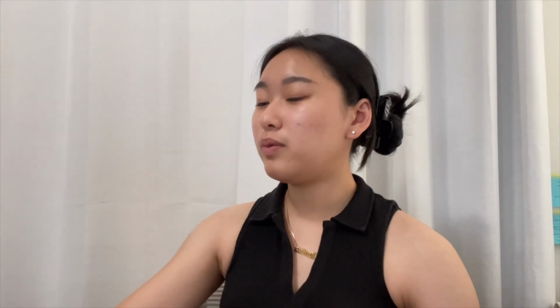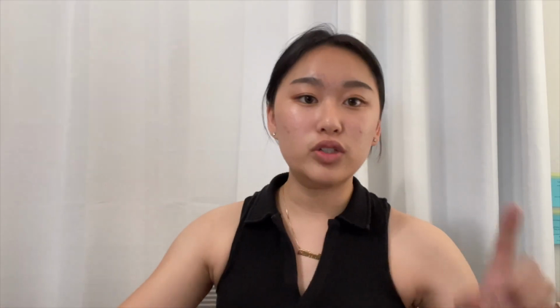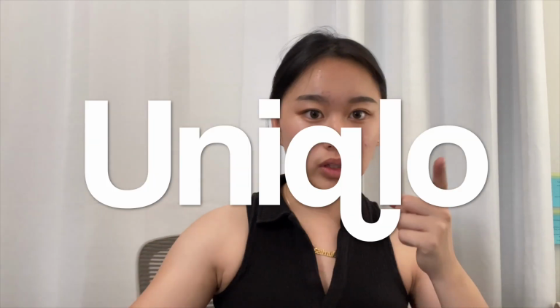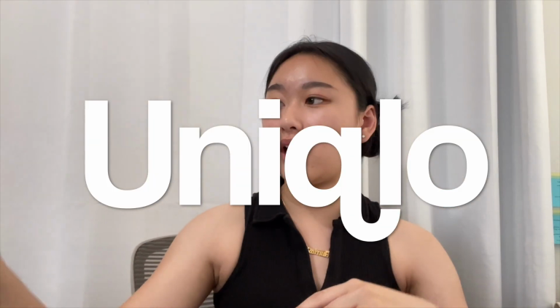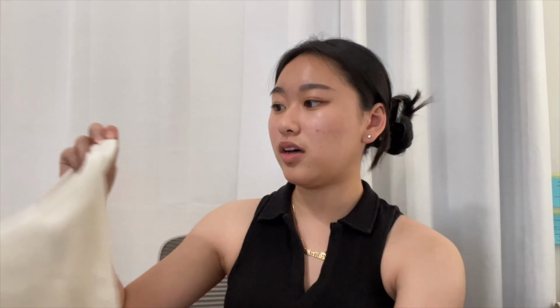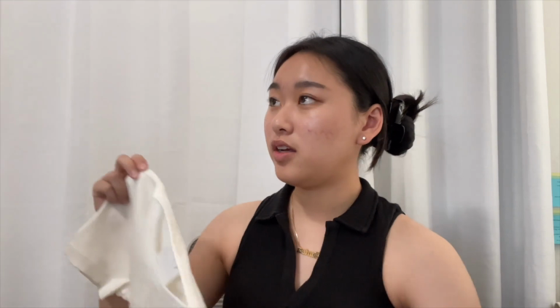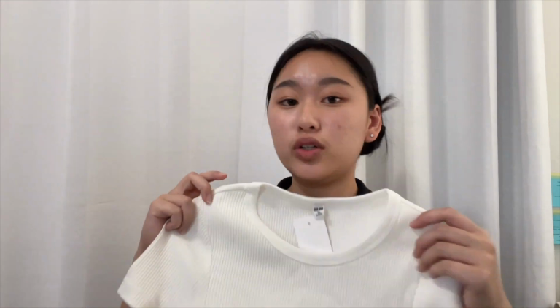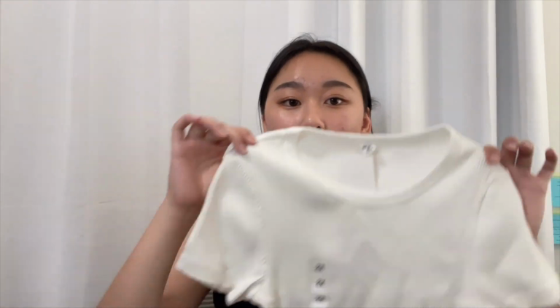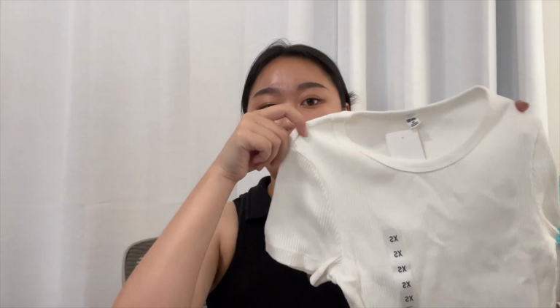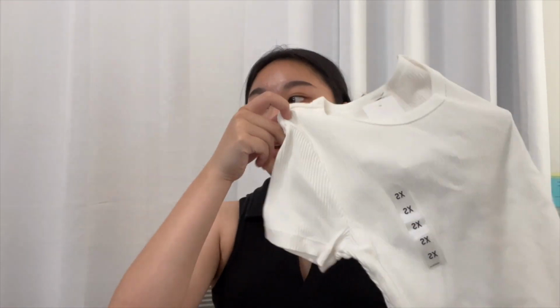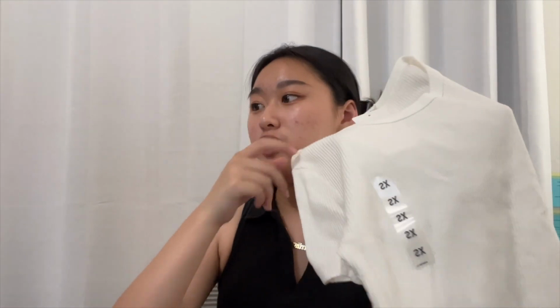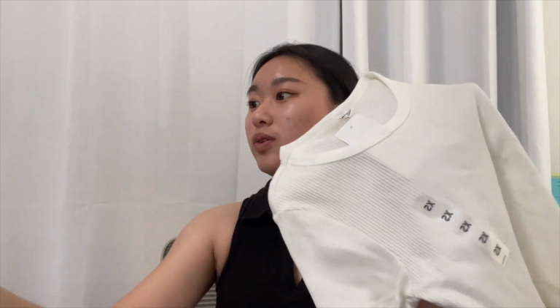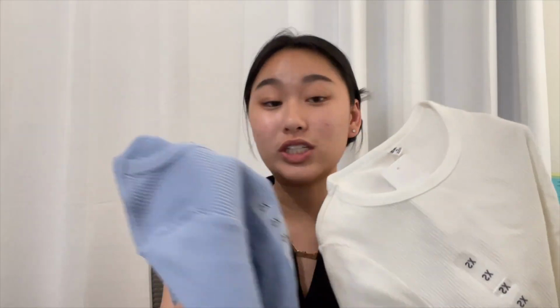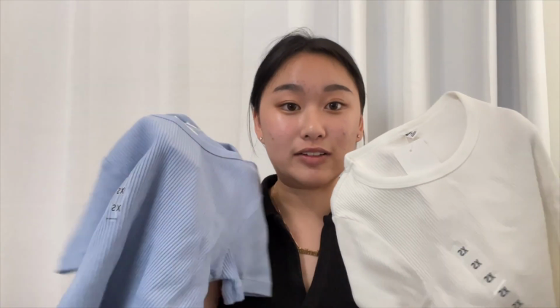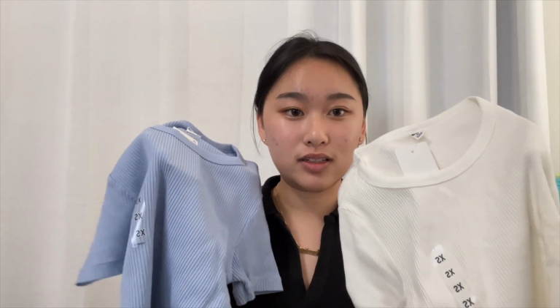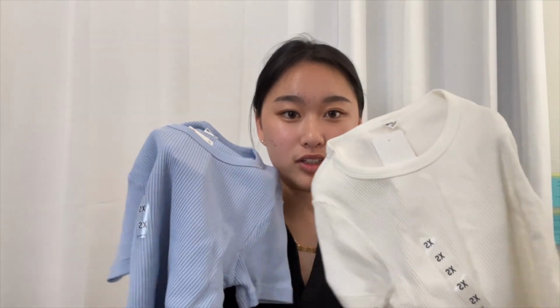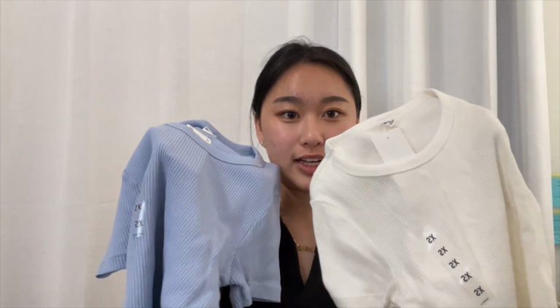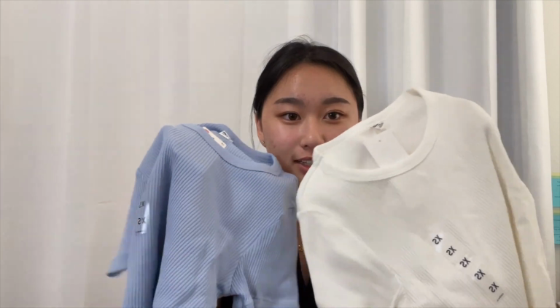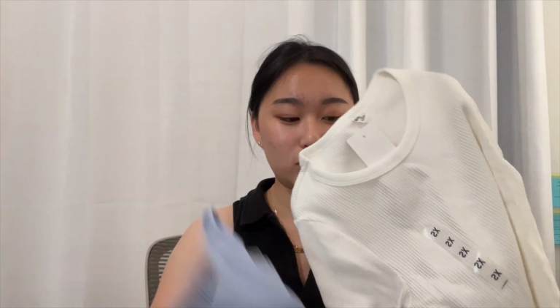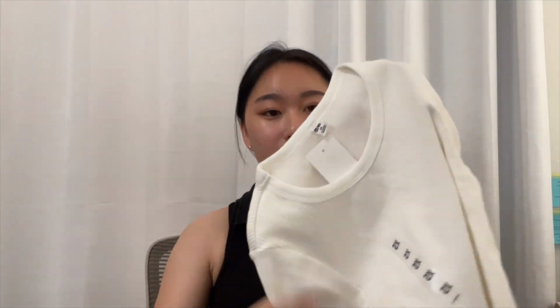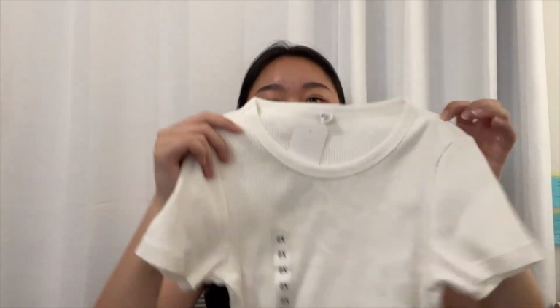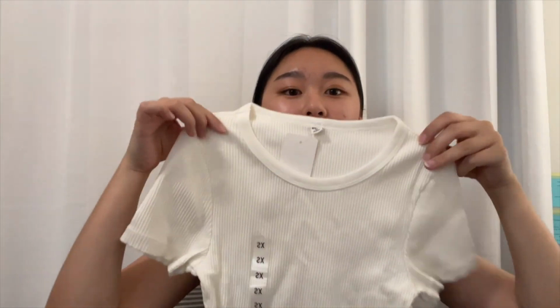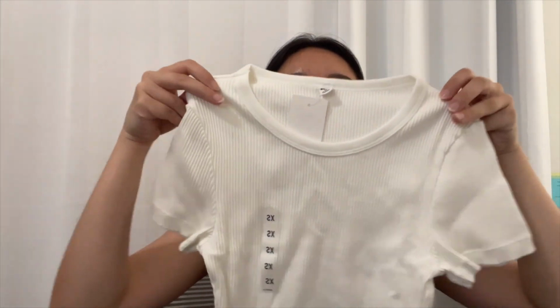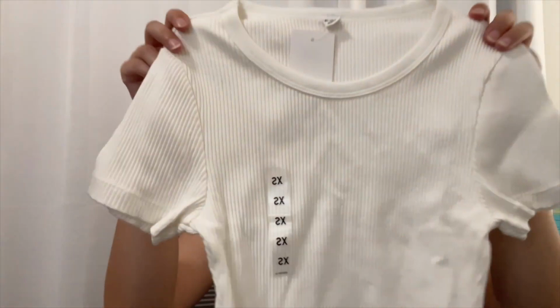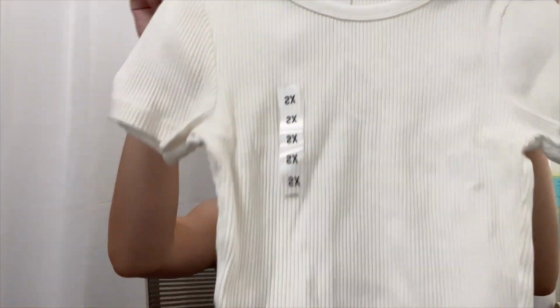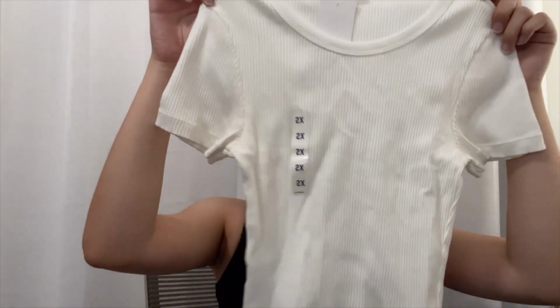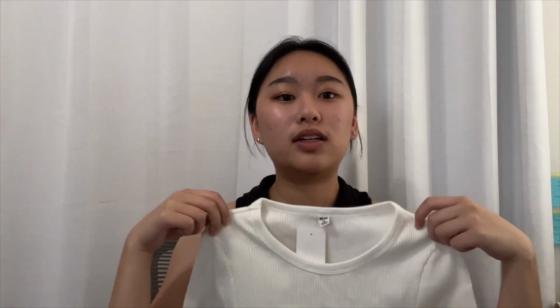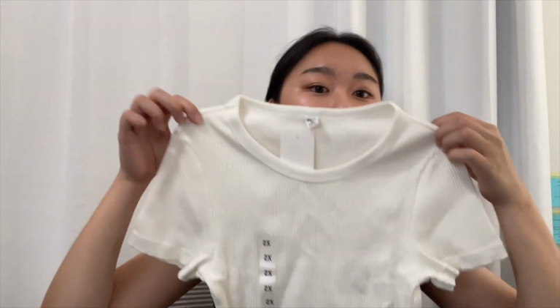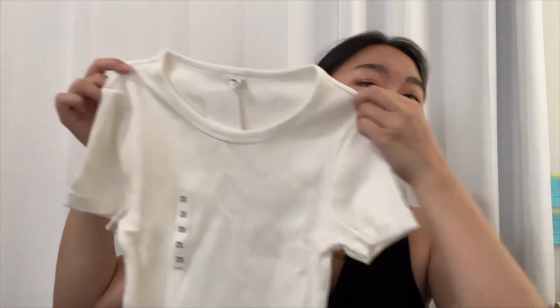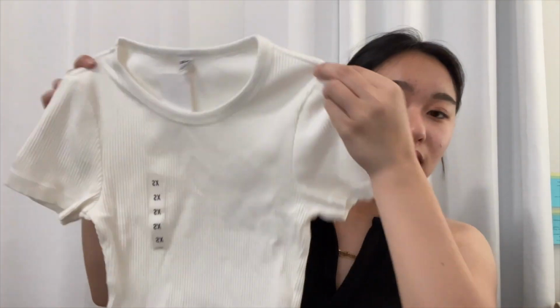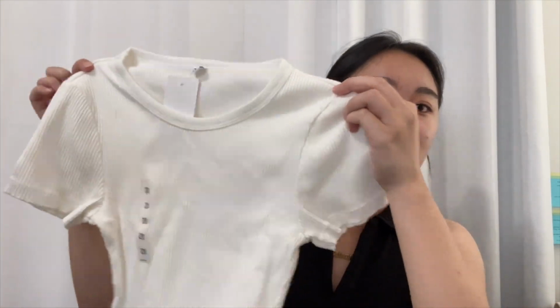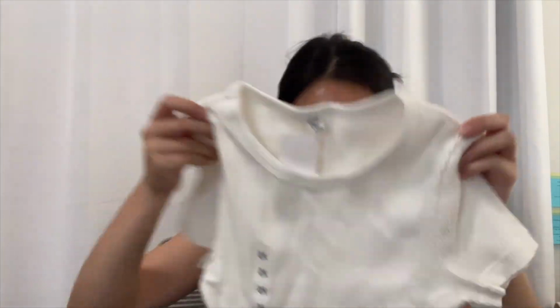We went to Uniqlo and got two of these beautiful short sleeves. Look at that. That's so pretty. We got it in a size extra small. And I feel like I'm going to like this shirt.